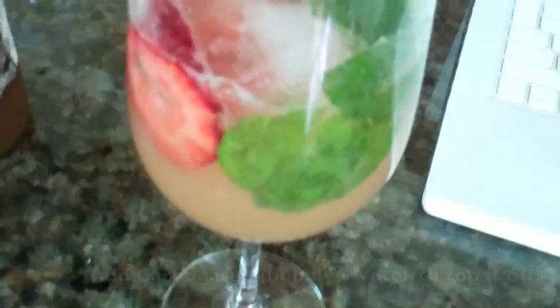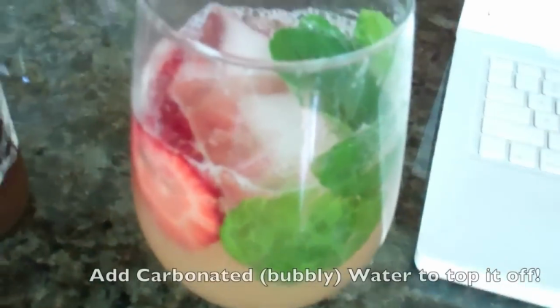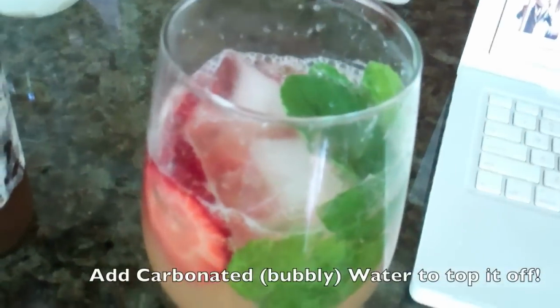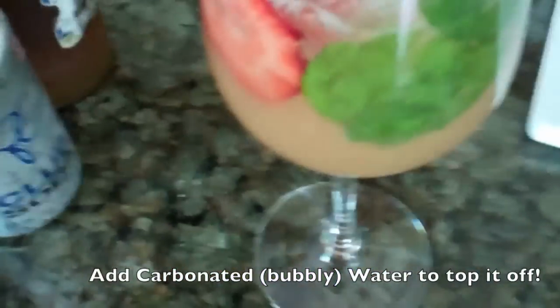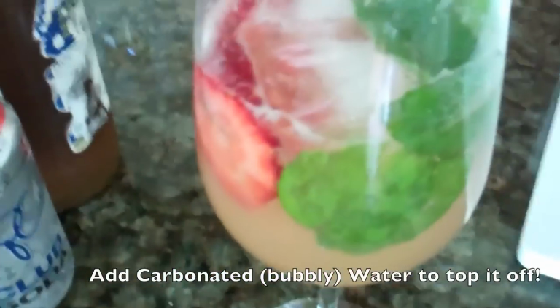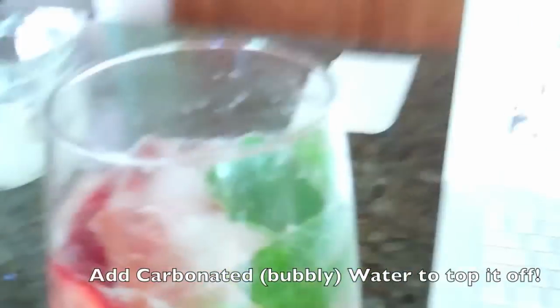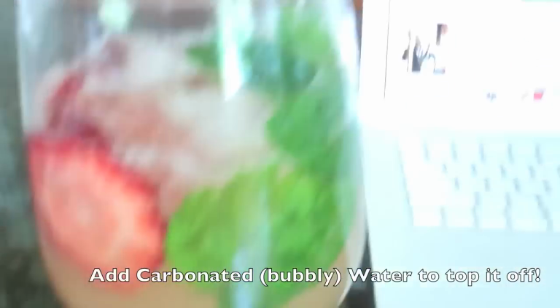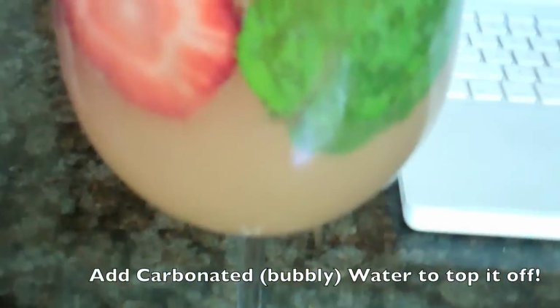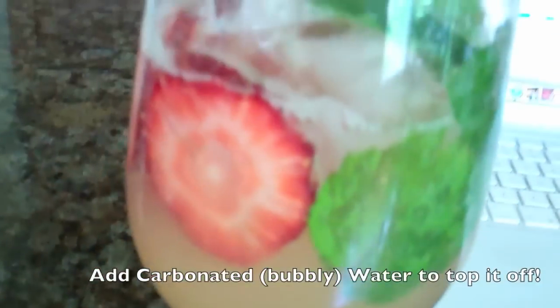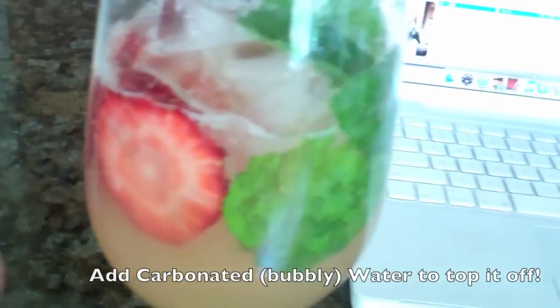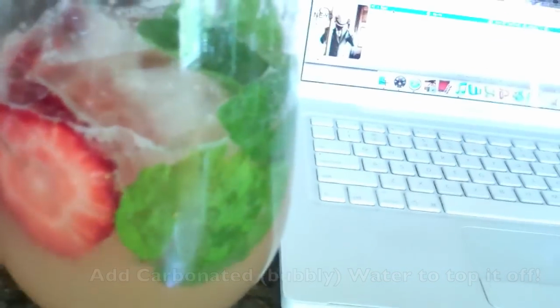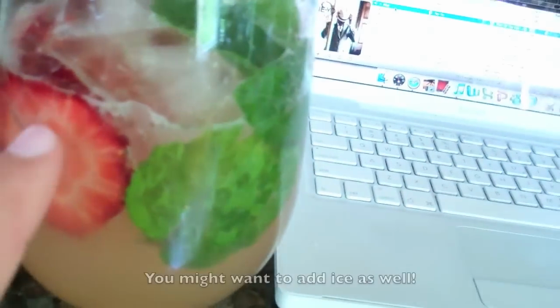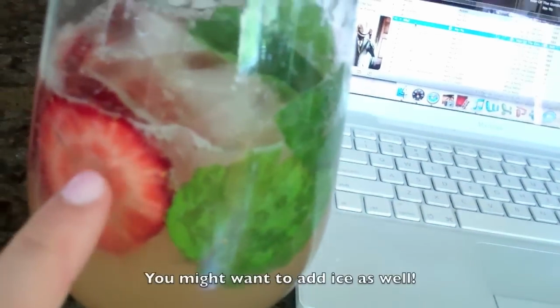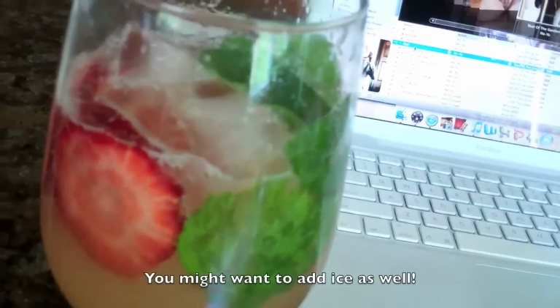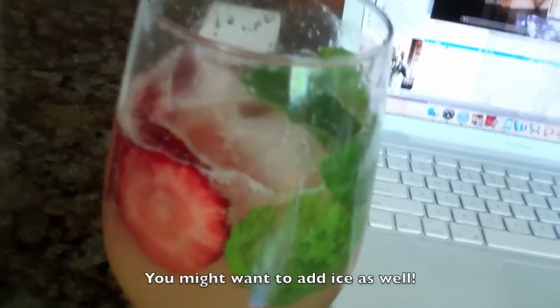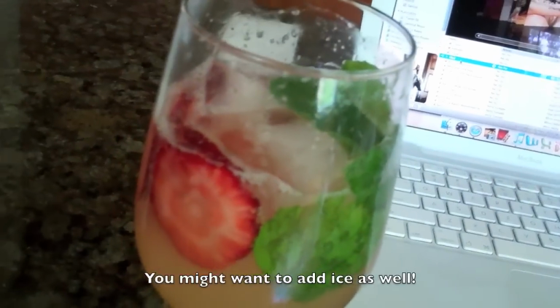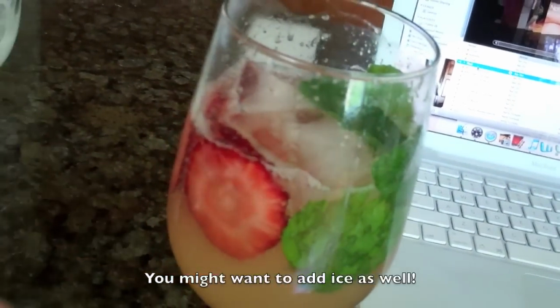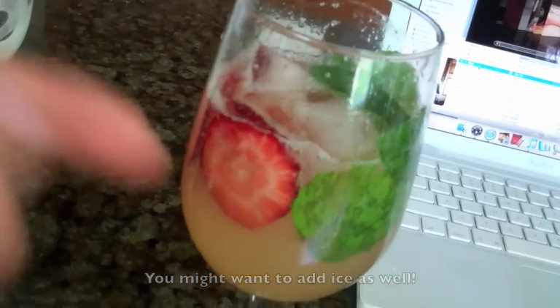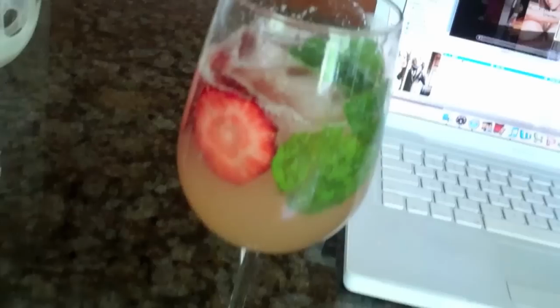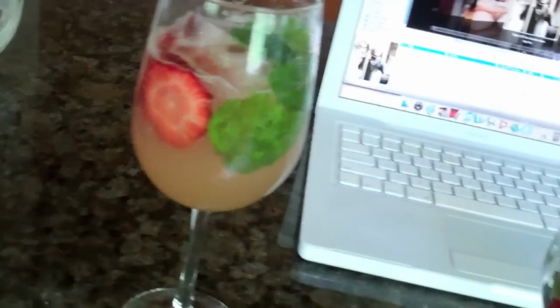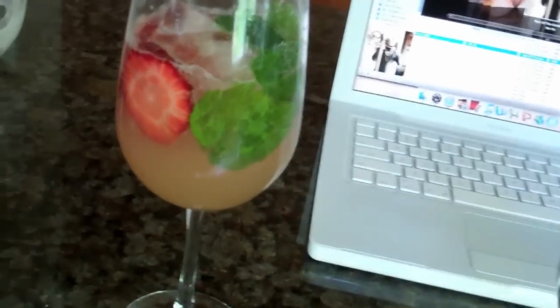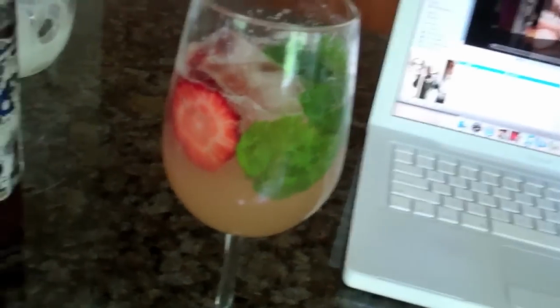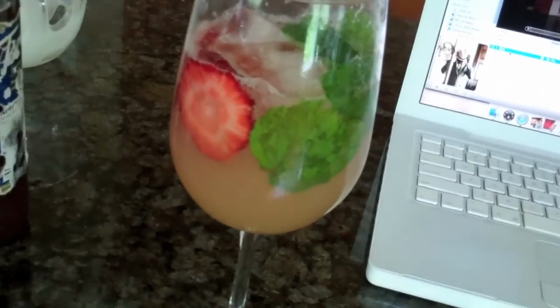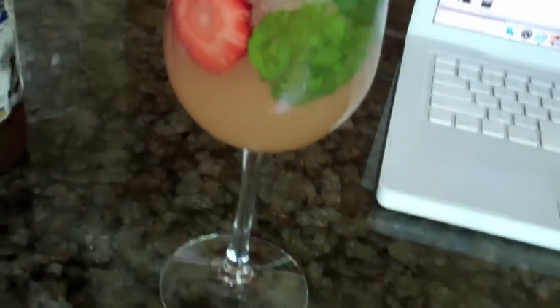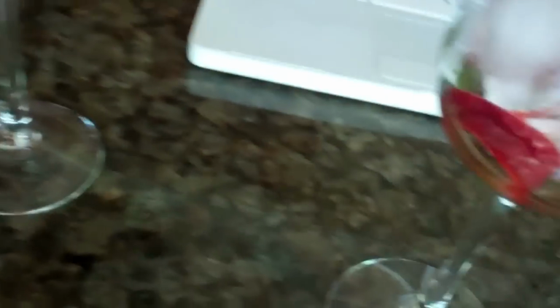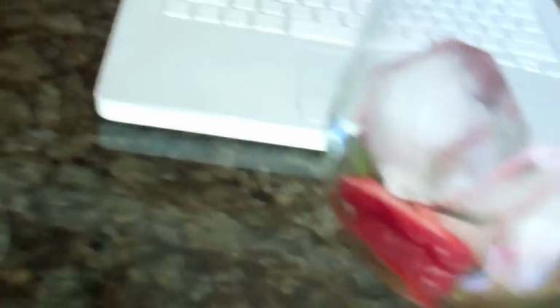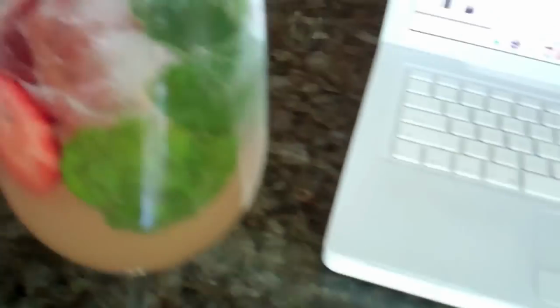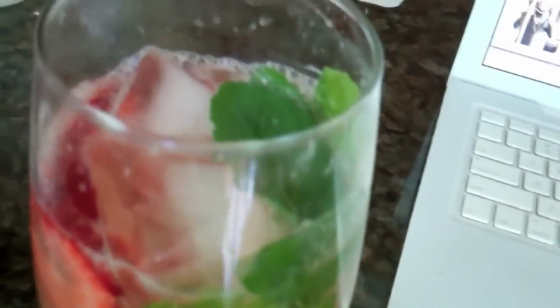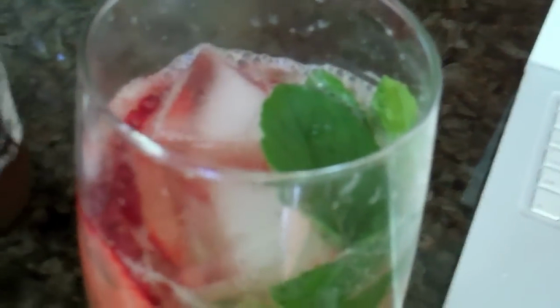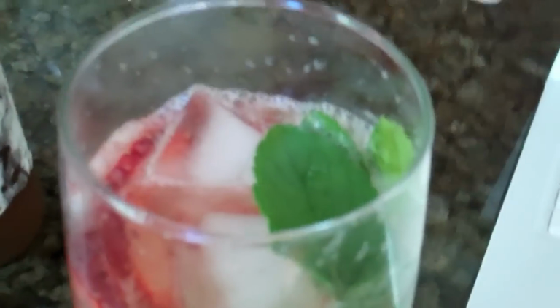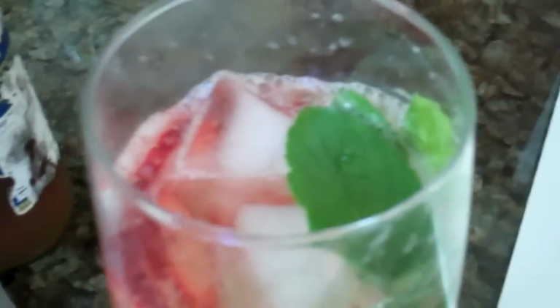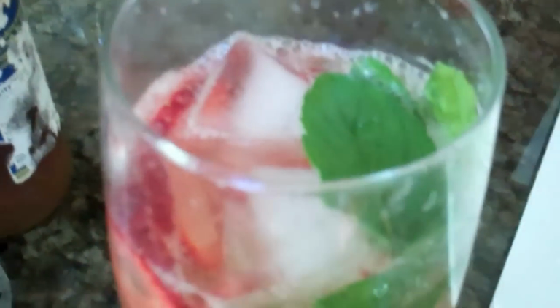This is what it looks like when we're all done — isn't it pretty? We added strawberries in. I will put the recipe in the description box and link it for you guys so you can check it out if you really want.